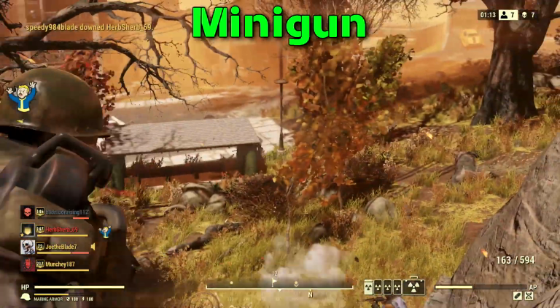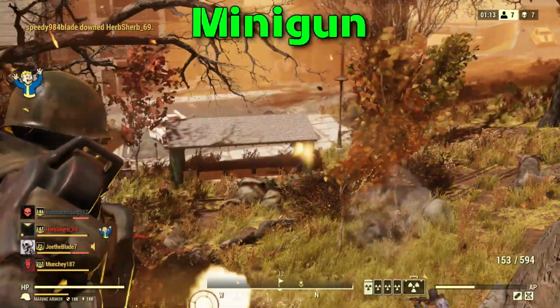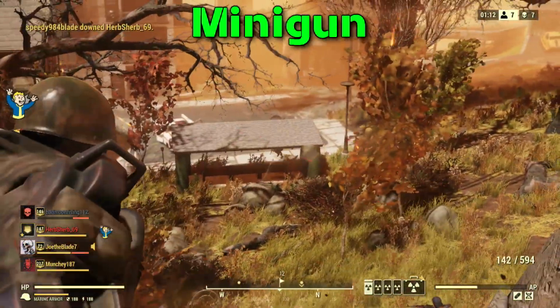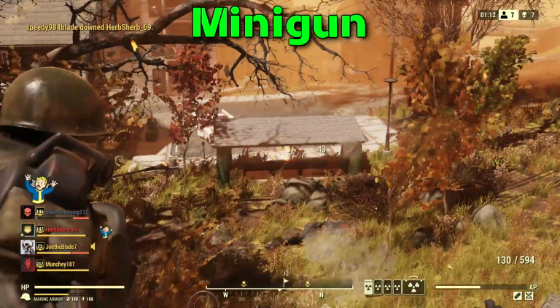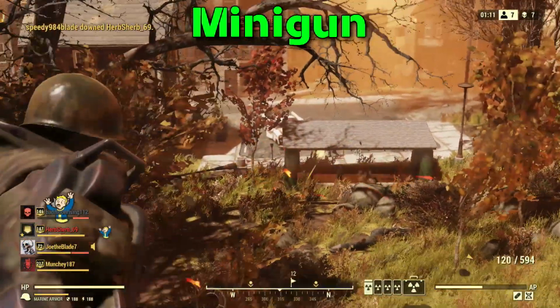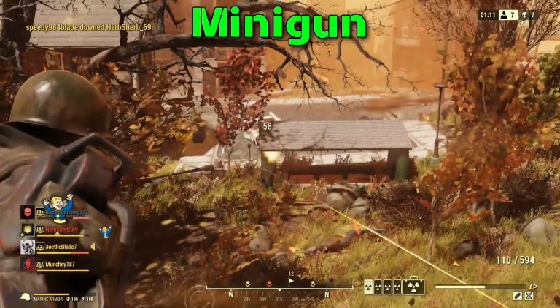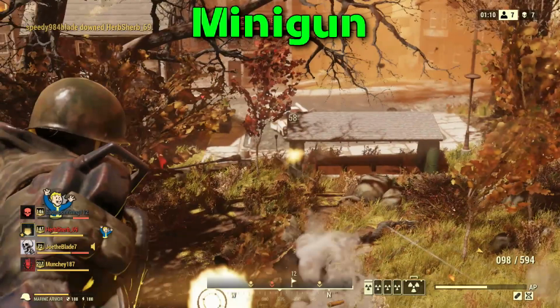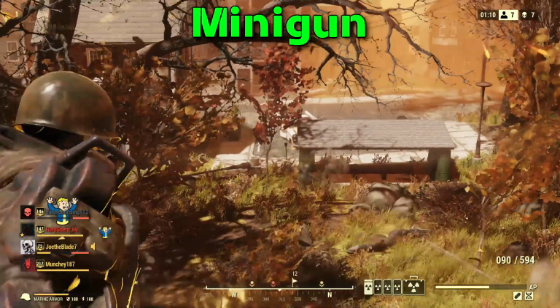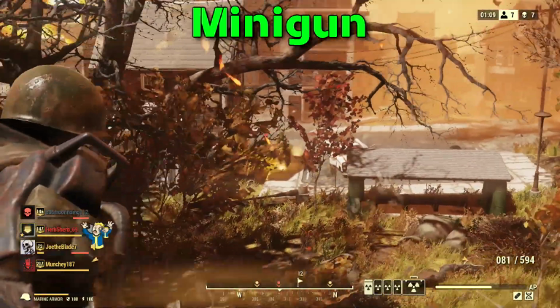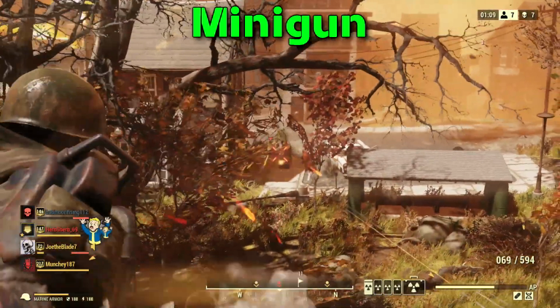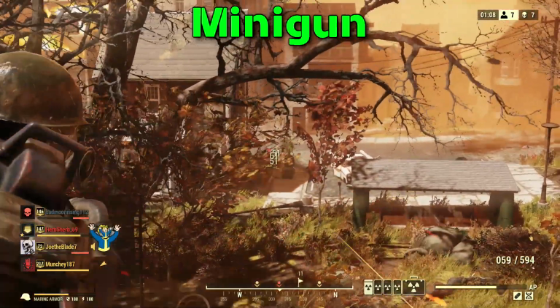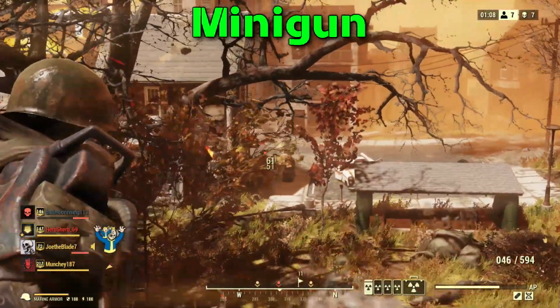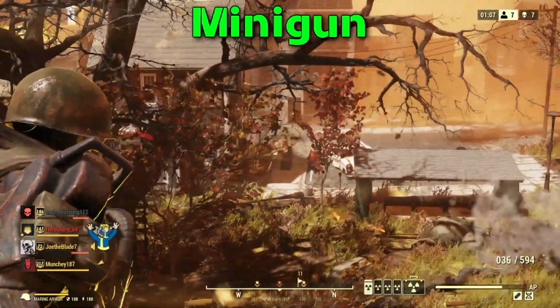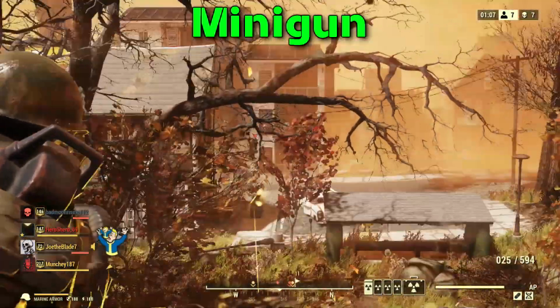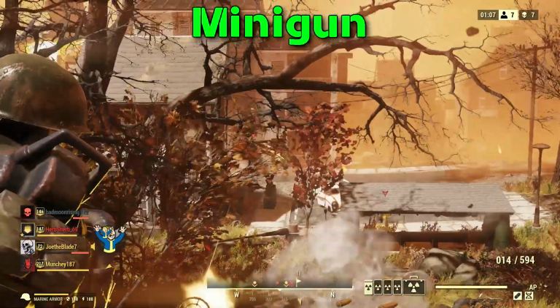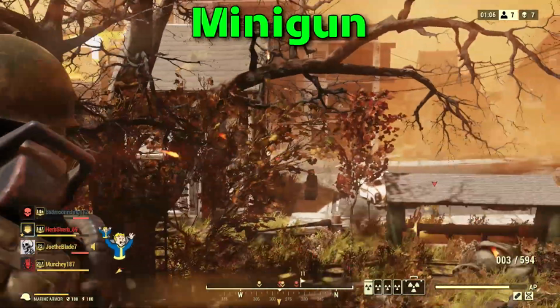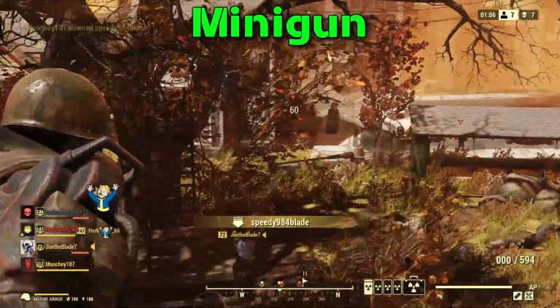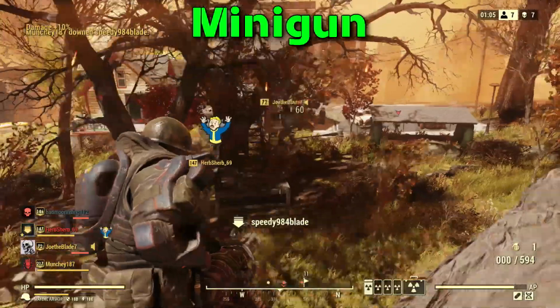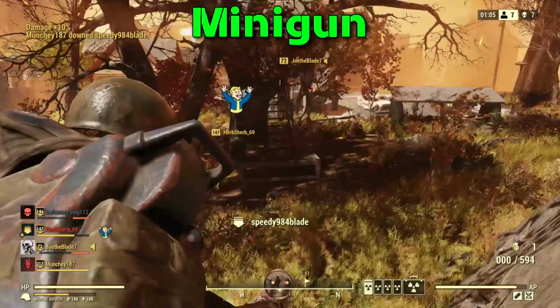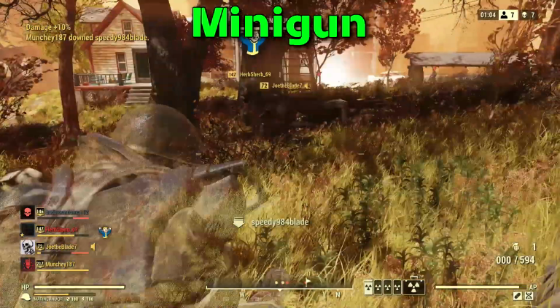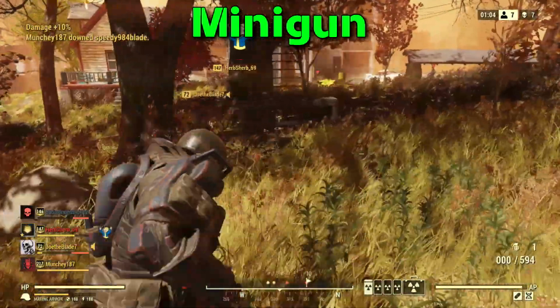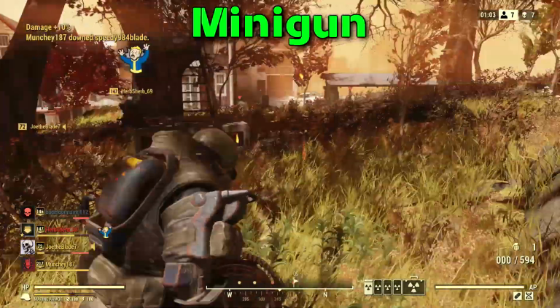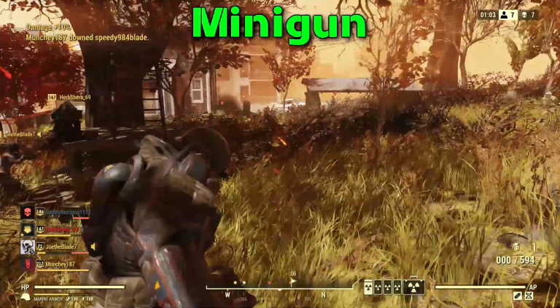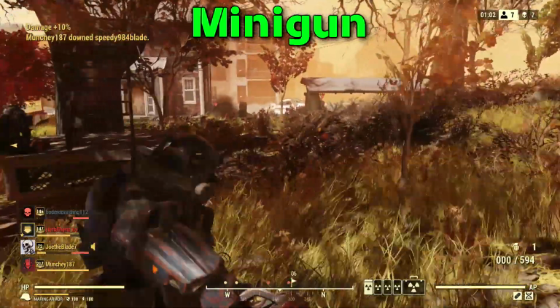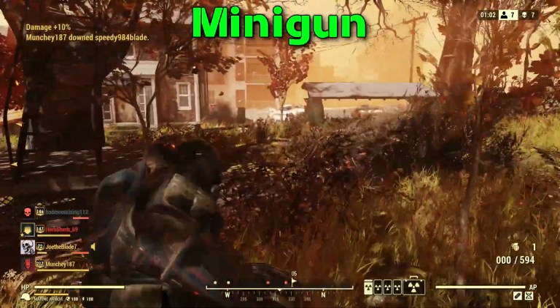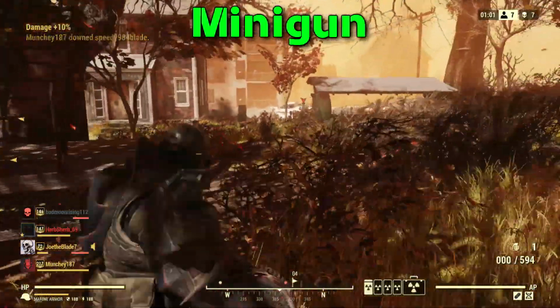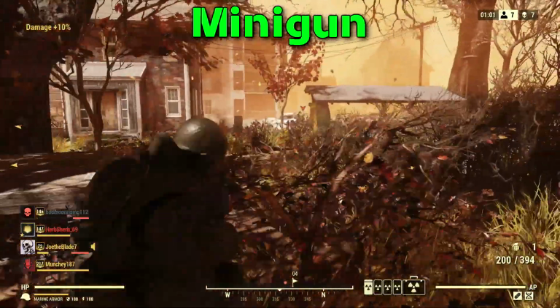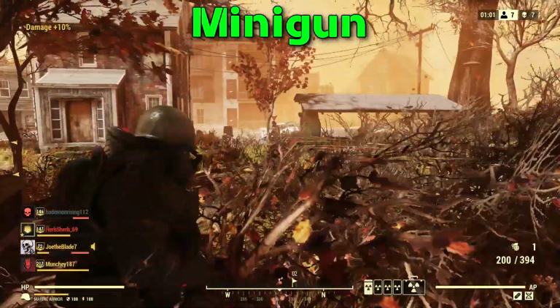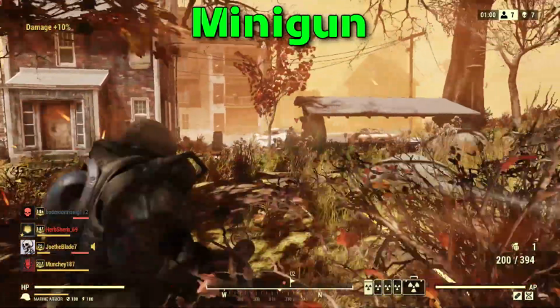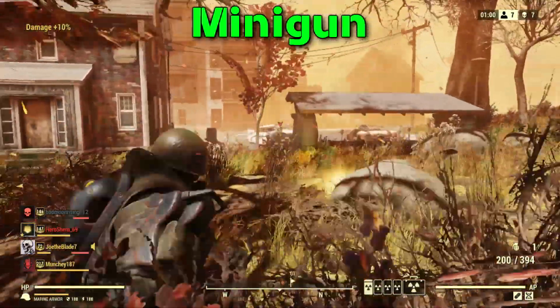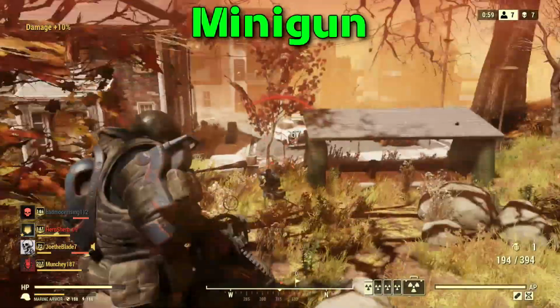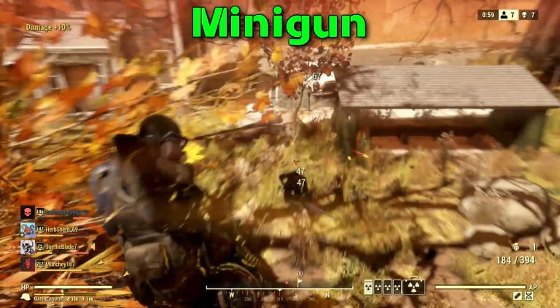Another tactic used by our former heavy gunner was to pin a target in place by throwing rounds downrange, allowing us to flank the target and get the kill. Do apologize about this video being so long-winded — there is a lot to get through with this gun.